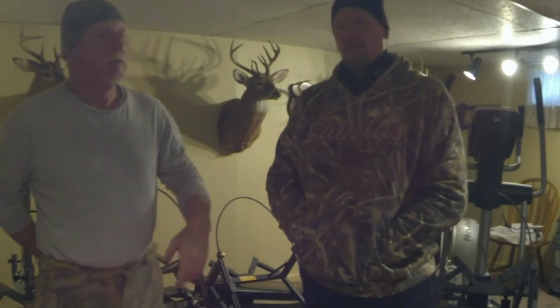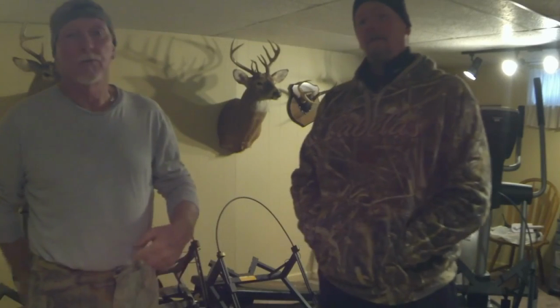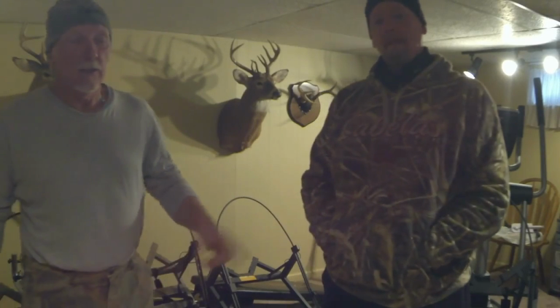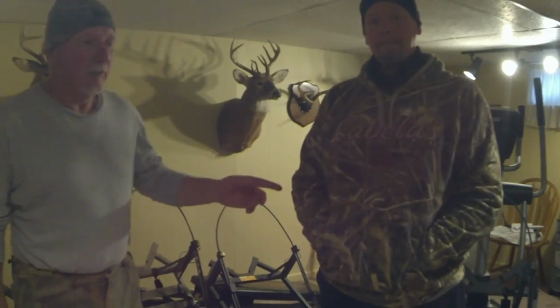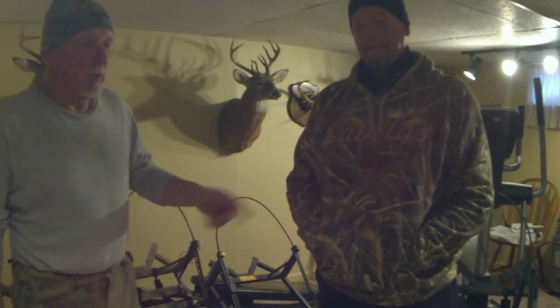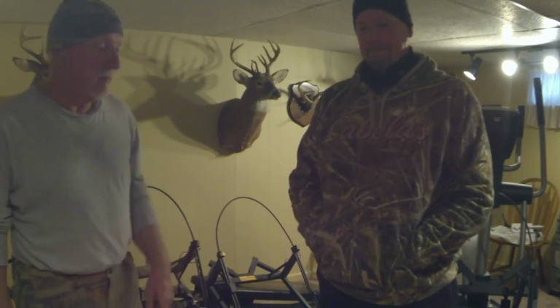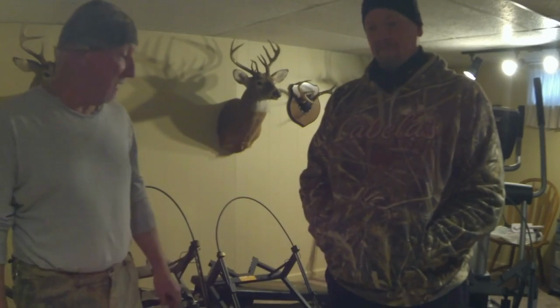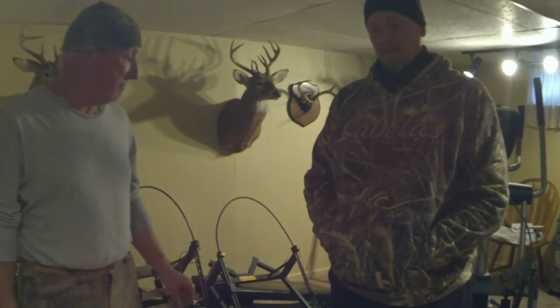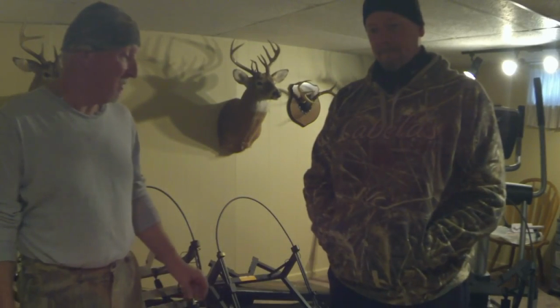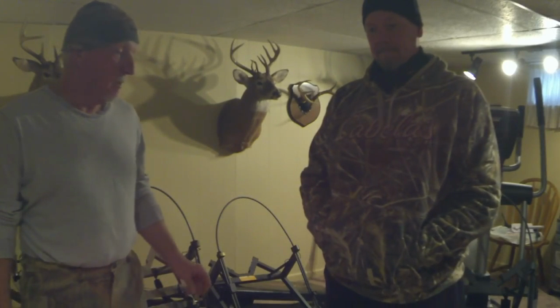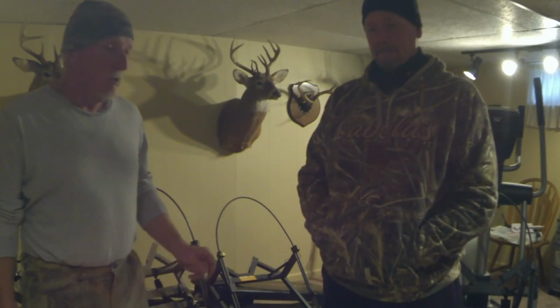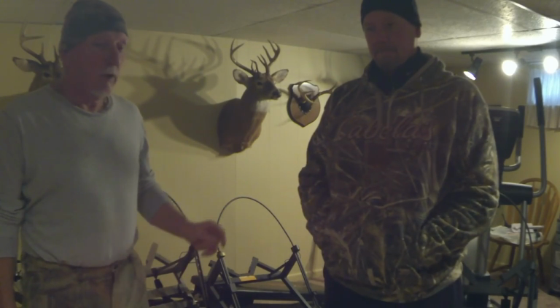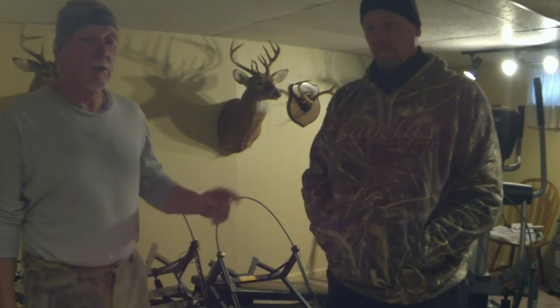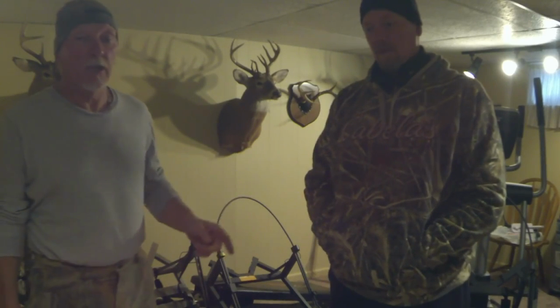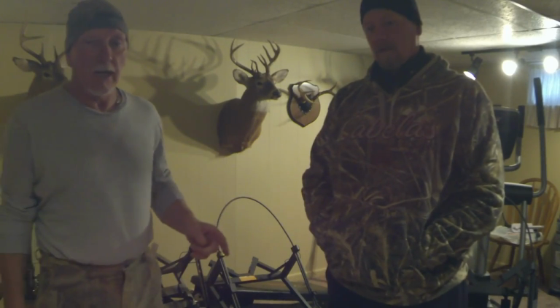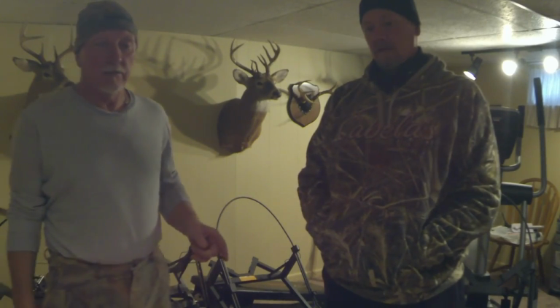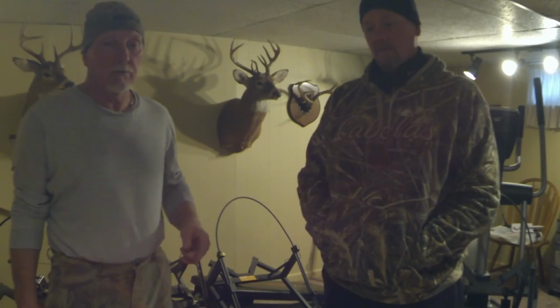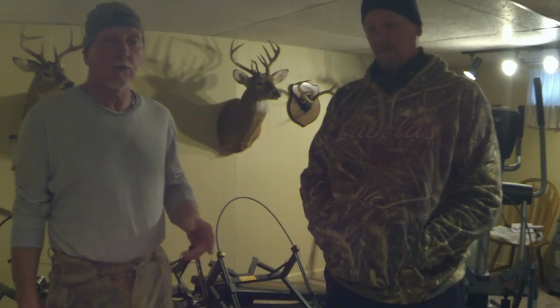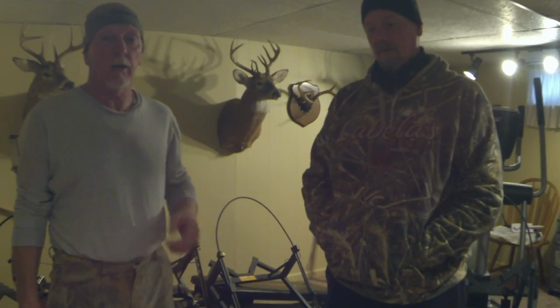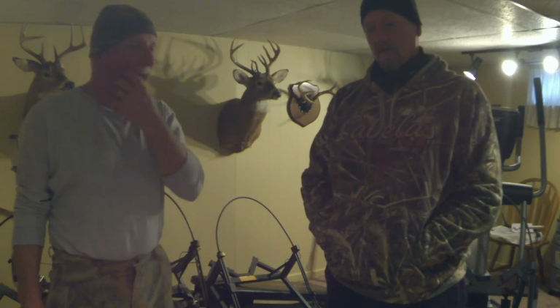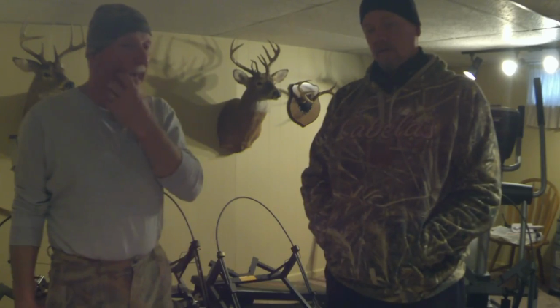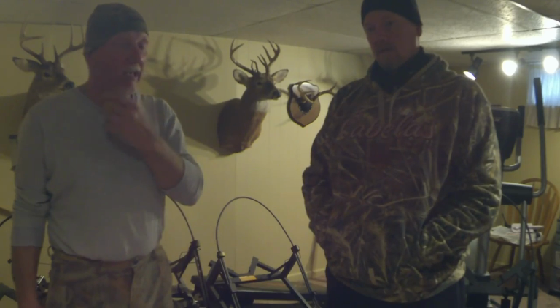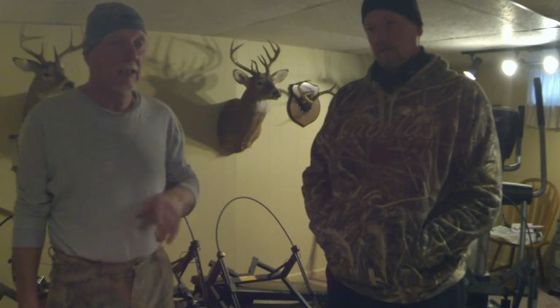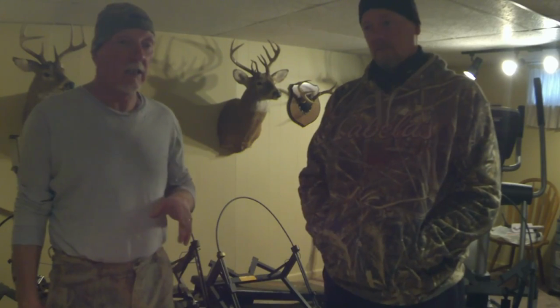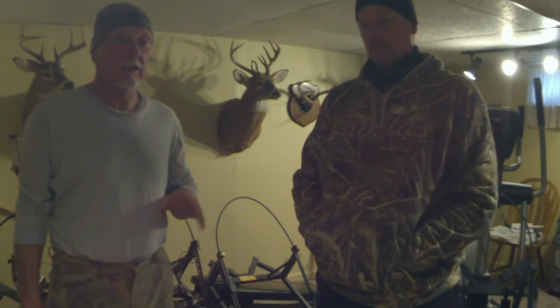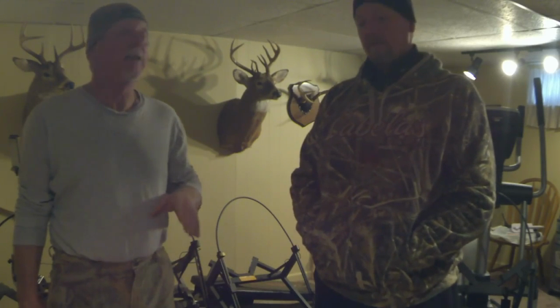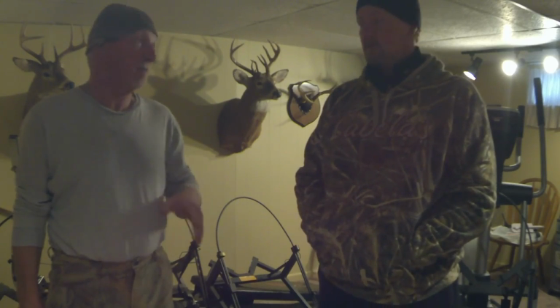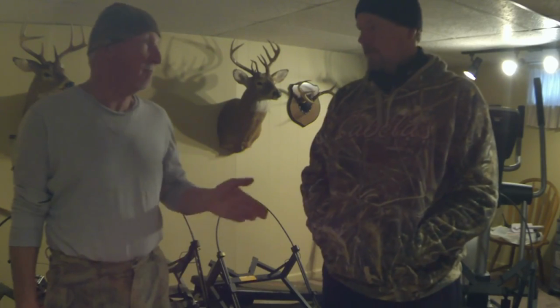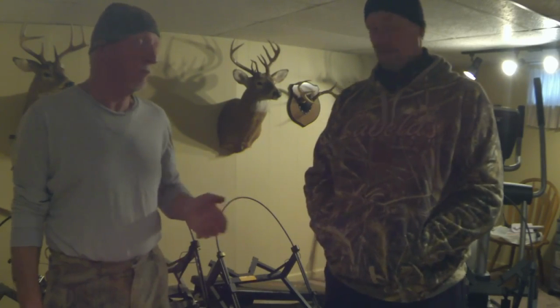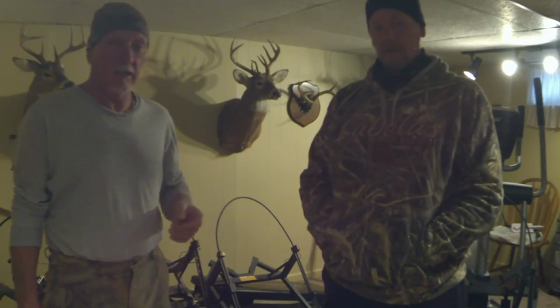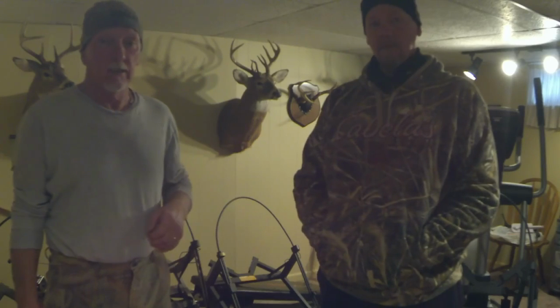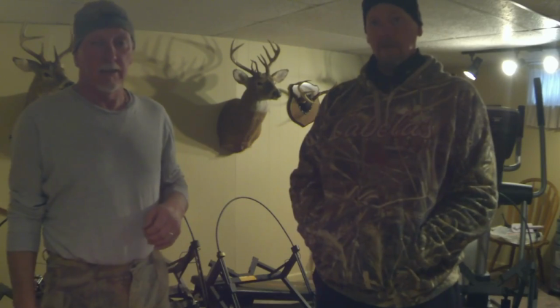My name is Earl. This is my nephew Bill. We wanted to put this little video together for folks thinking about buying a leveling tree stand — or a climbing tree stand.